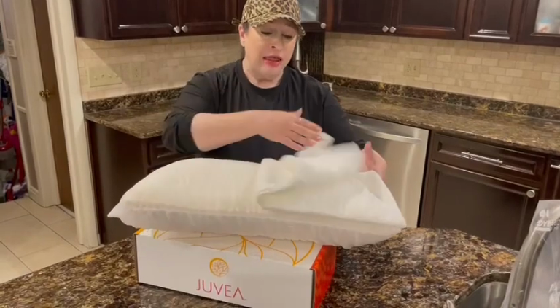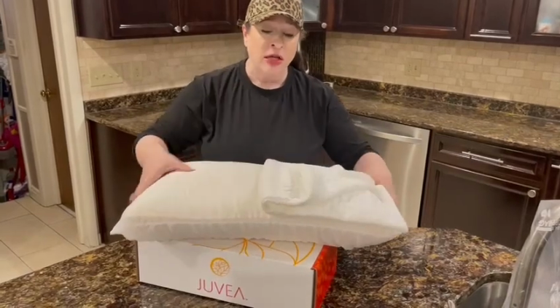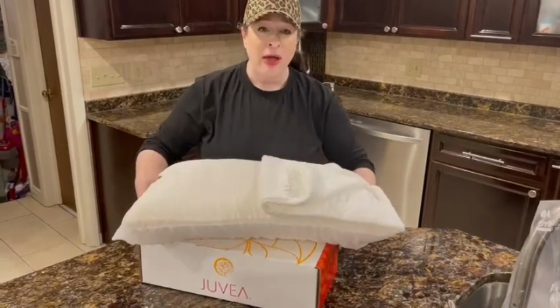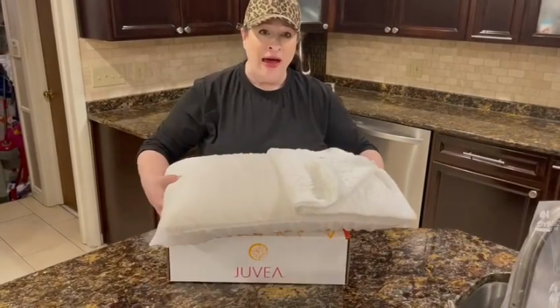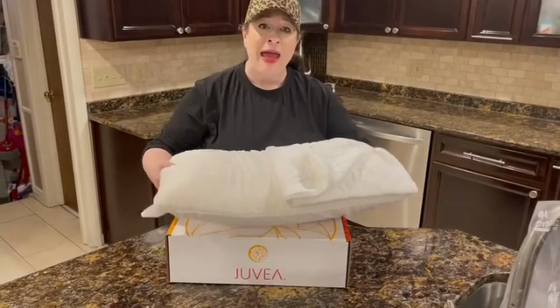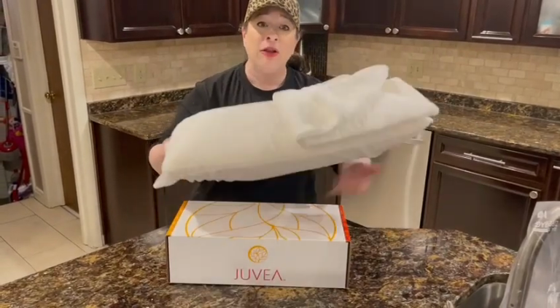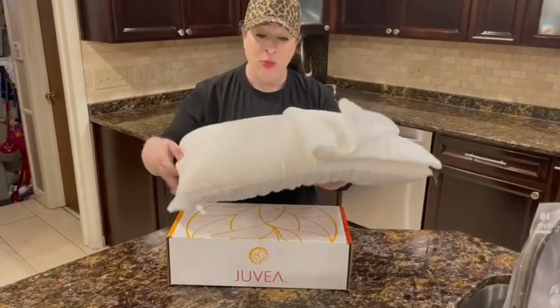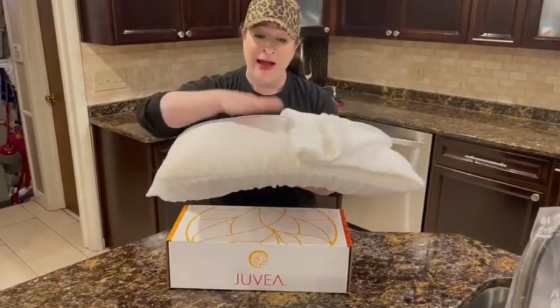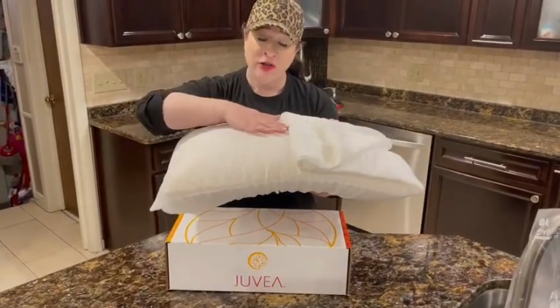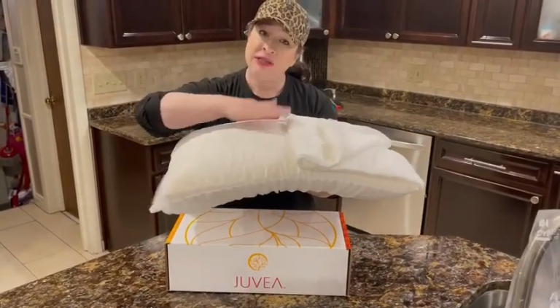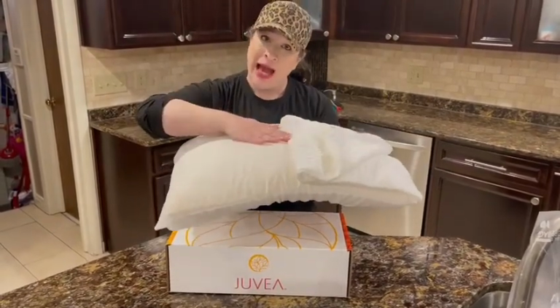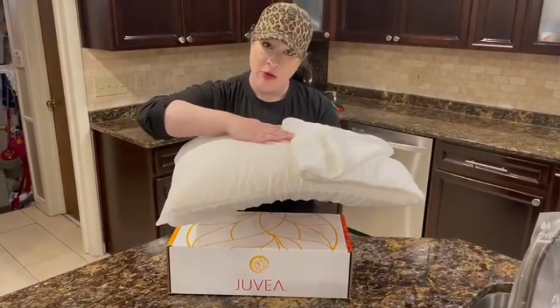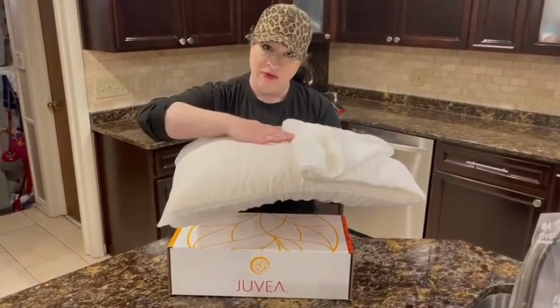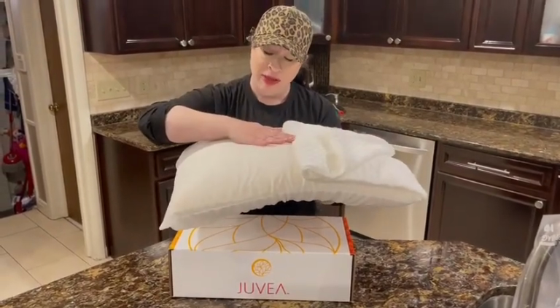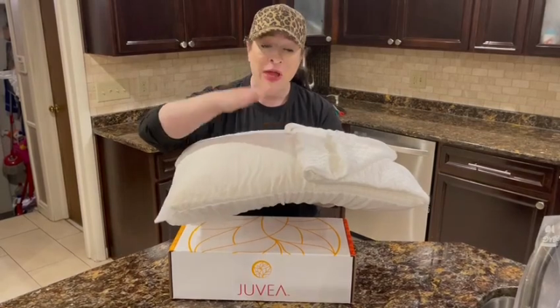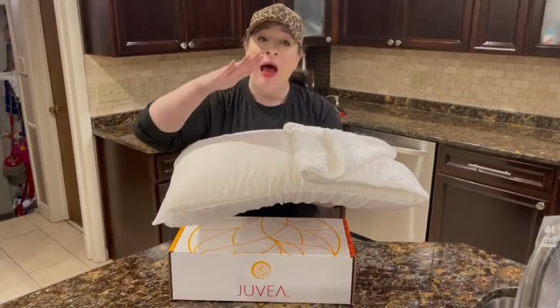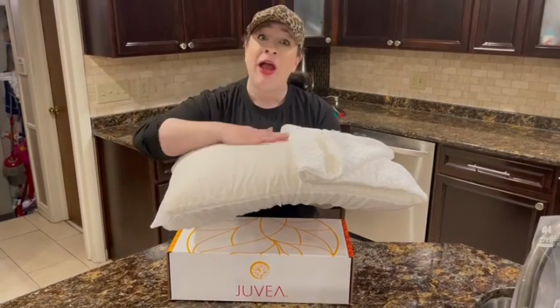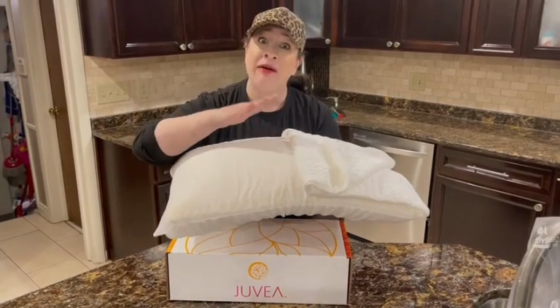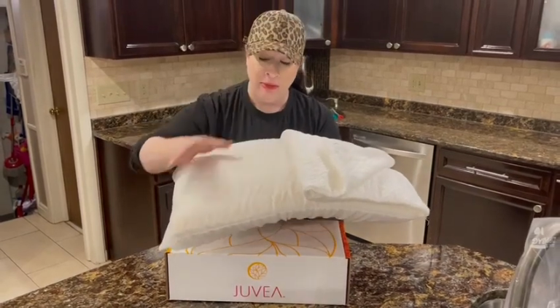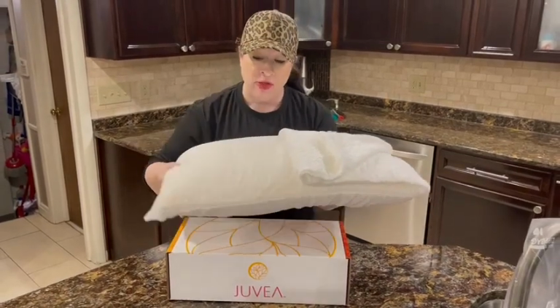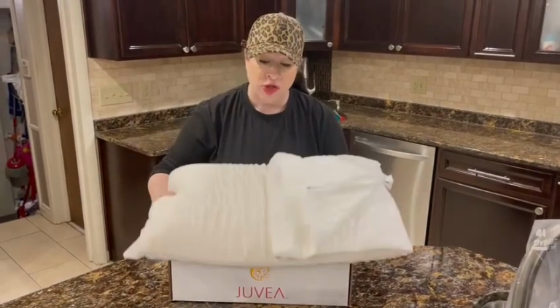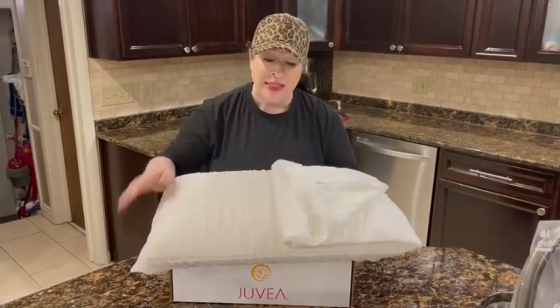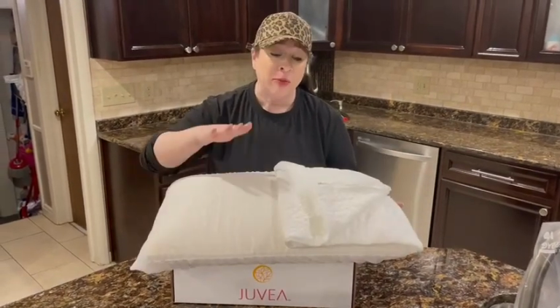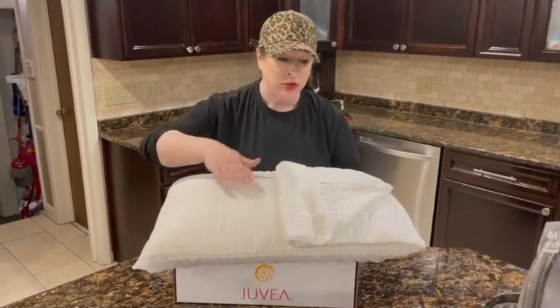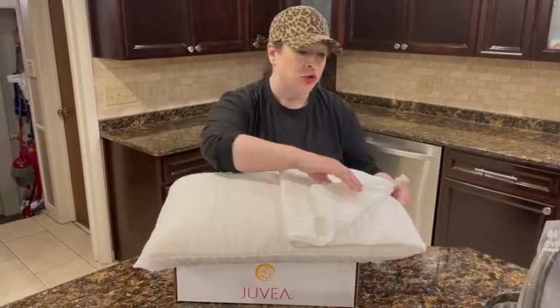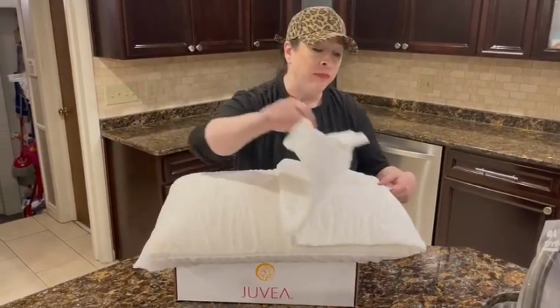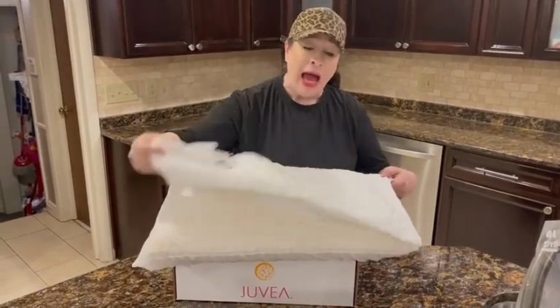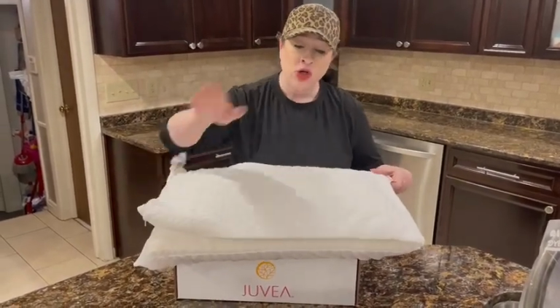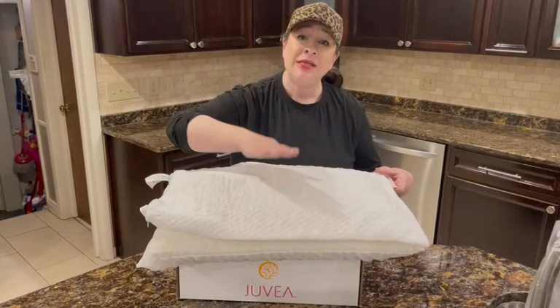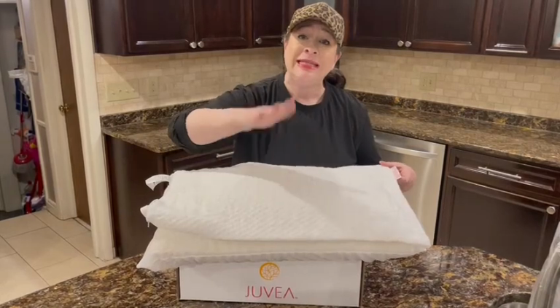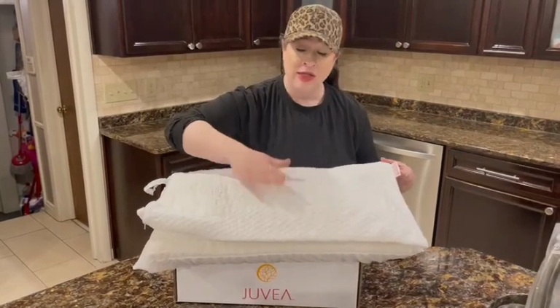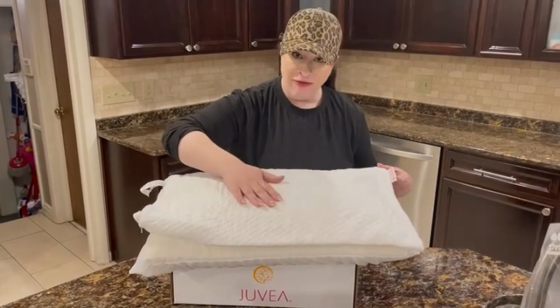They also have a low profile version. This is a high profile pillow and they also have a premium. So there's three different pillows to choose from. I chose the Tenzel cover.